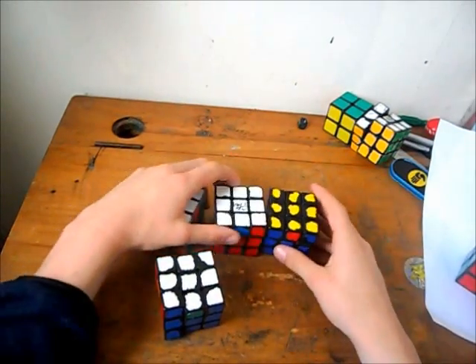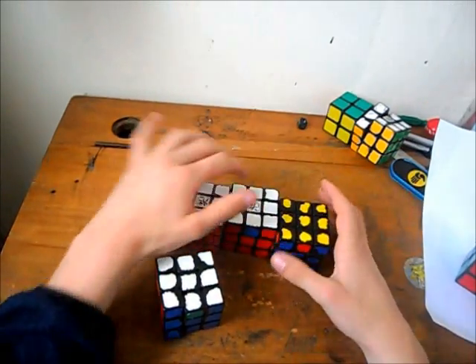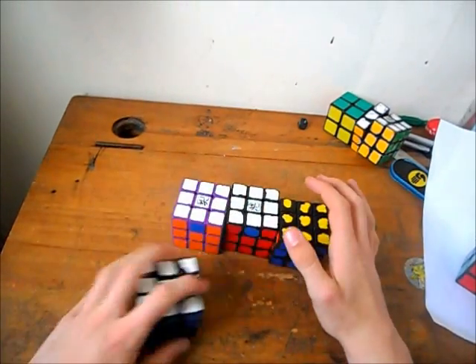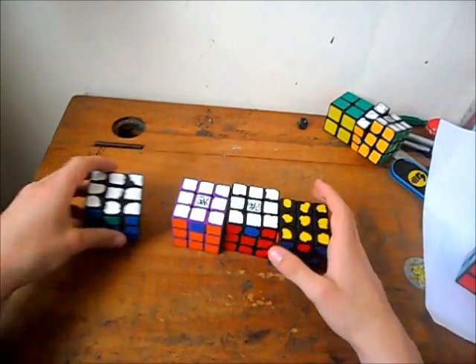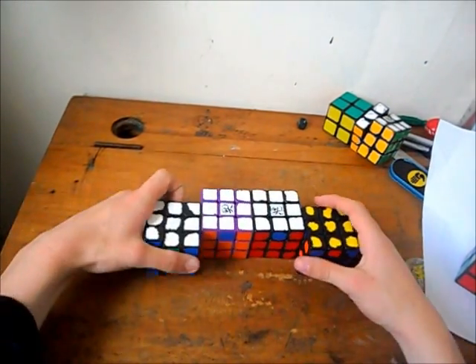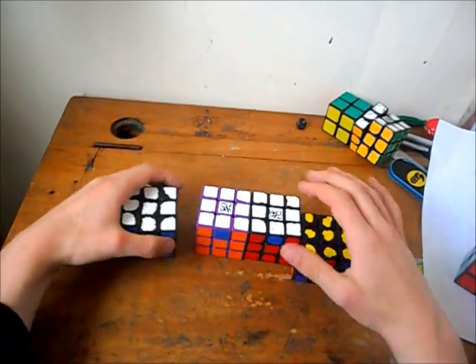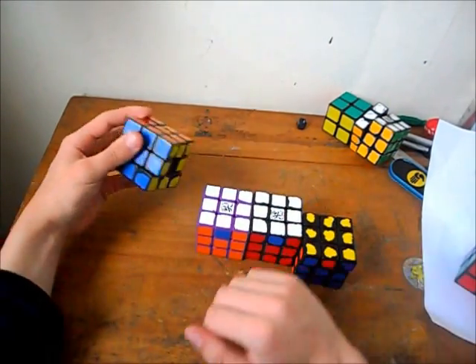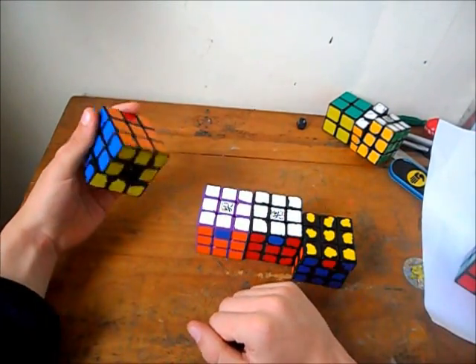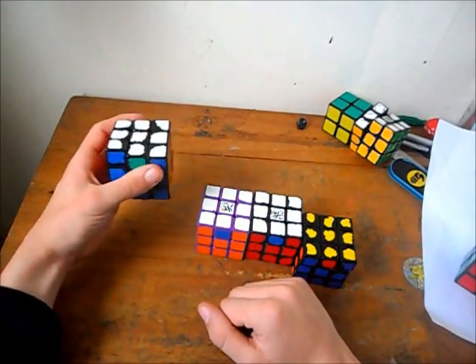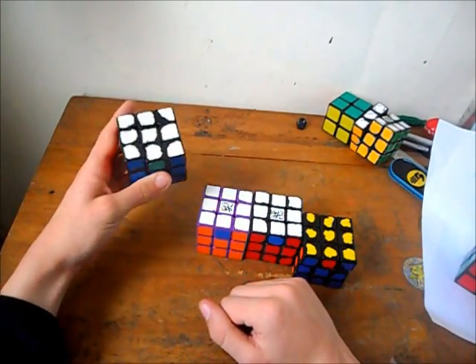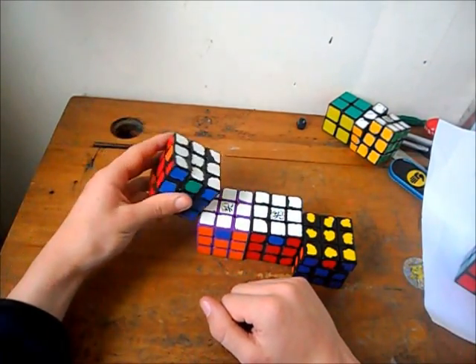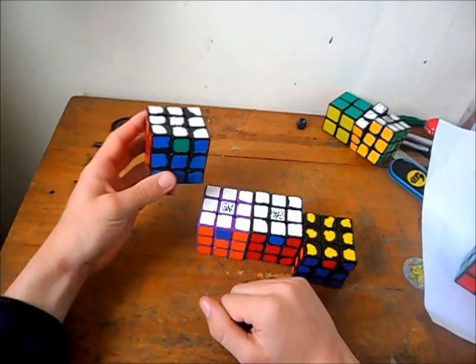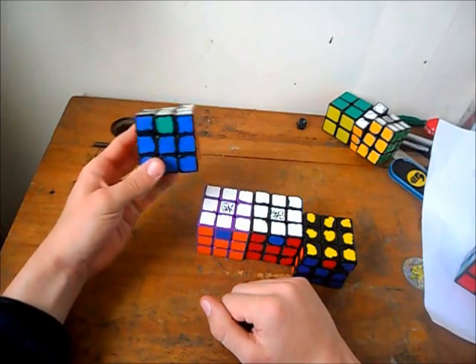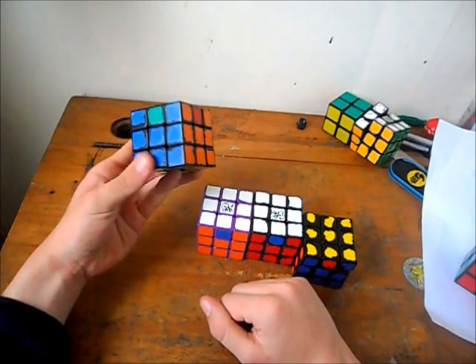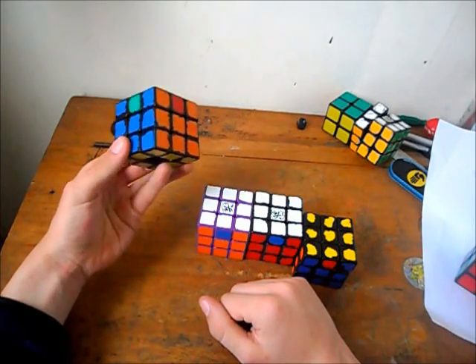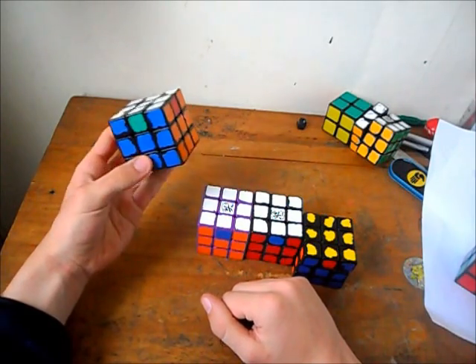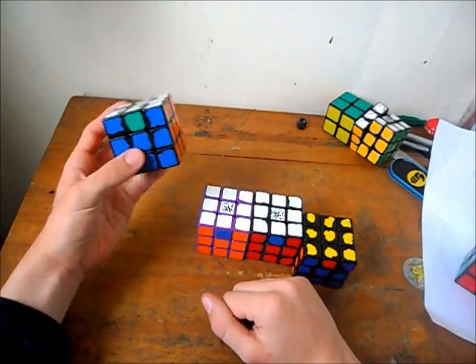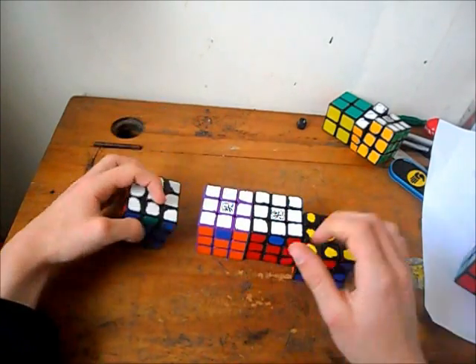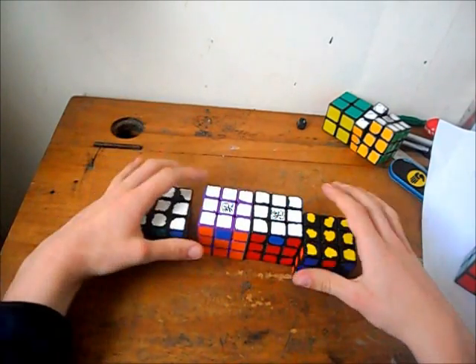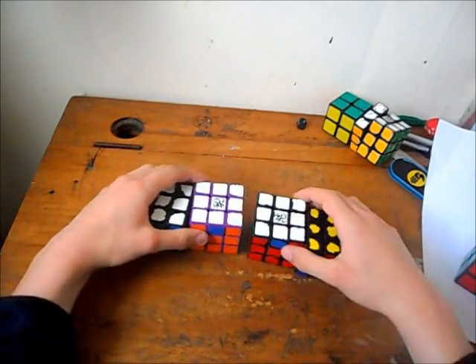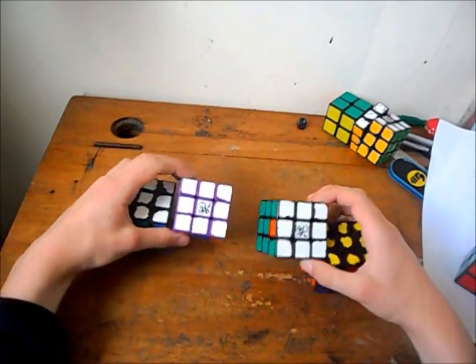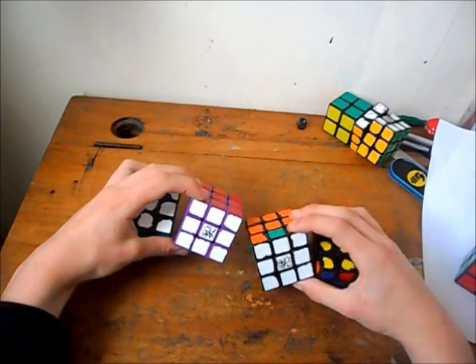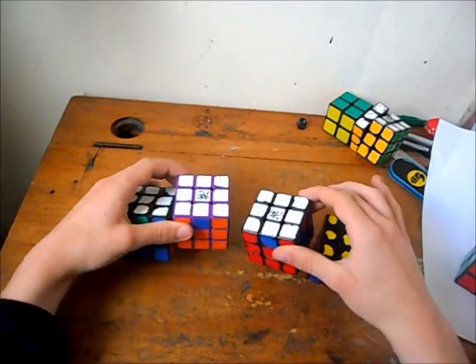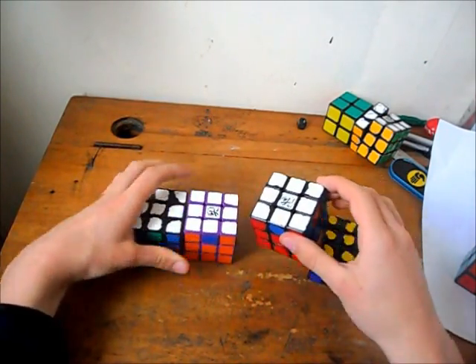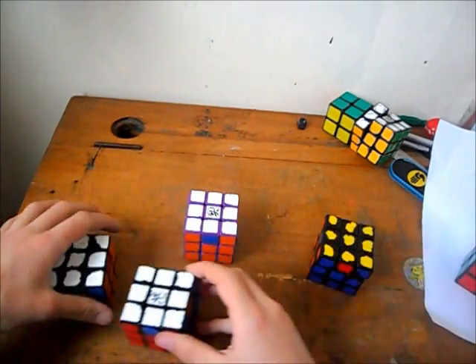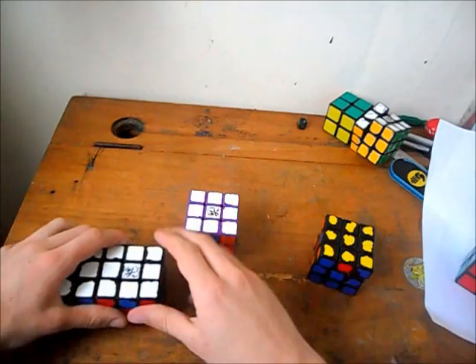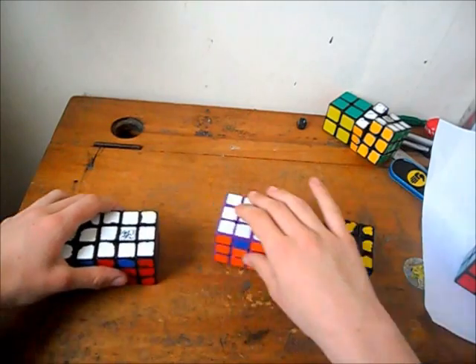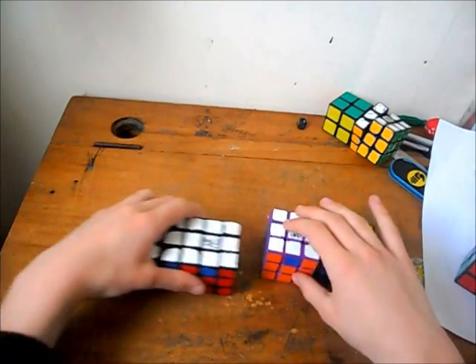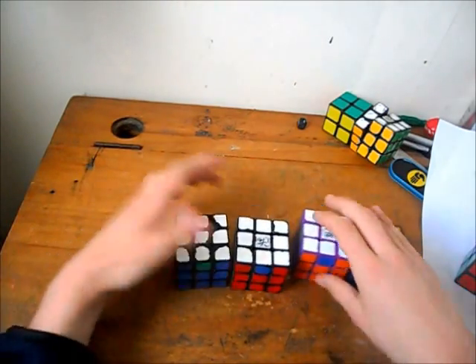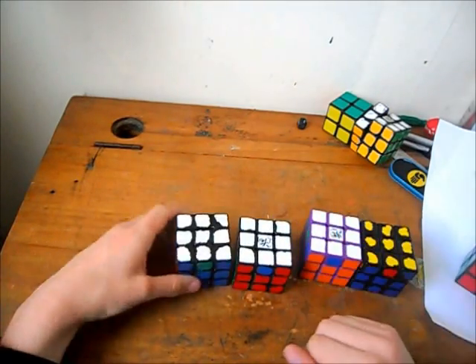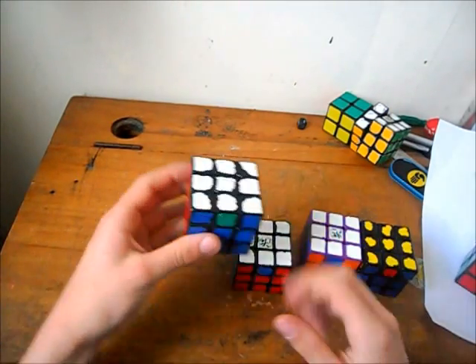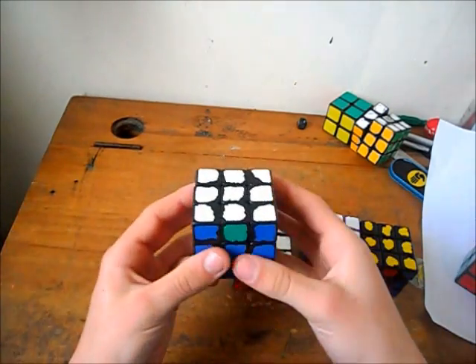I'm making another video for the cubing world. In this video, I'm just going to show what PLLs I use. First of all, we'll start off with the H perm.